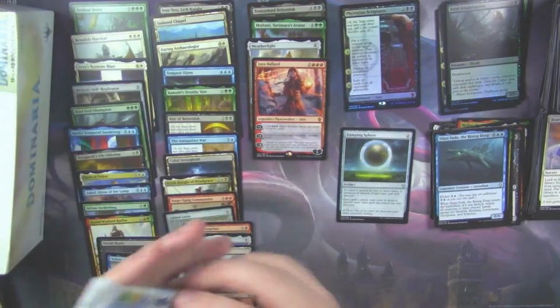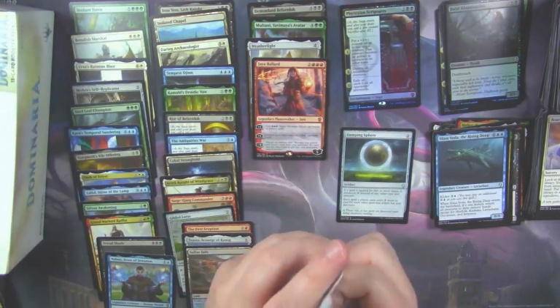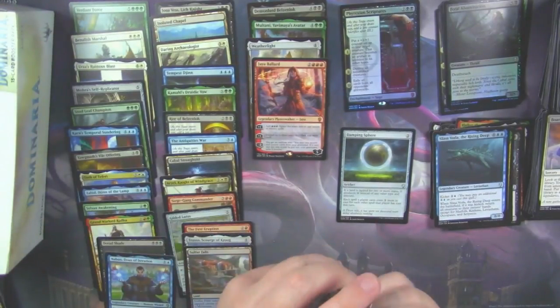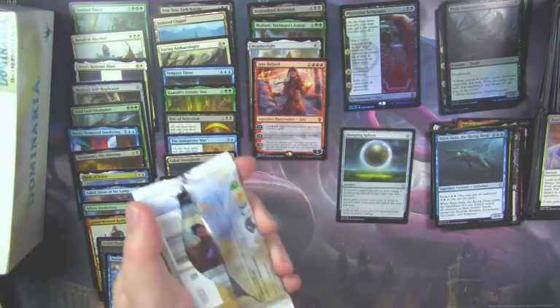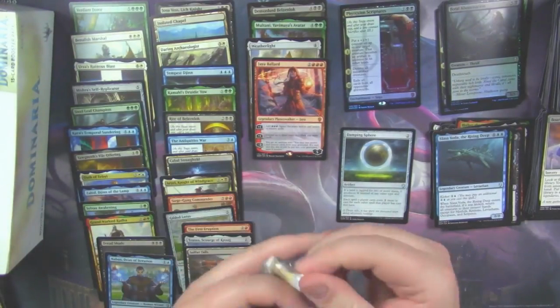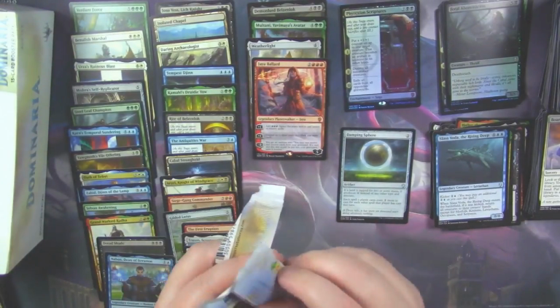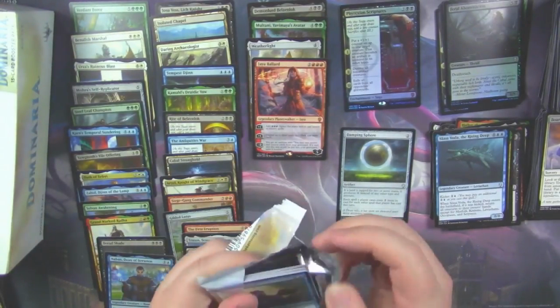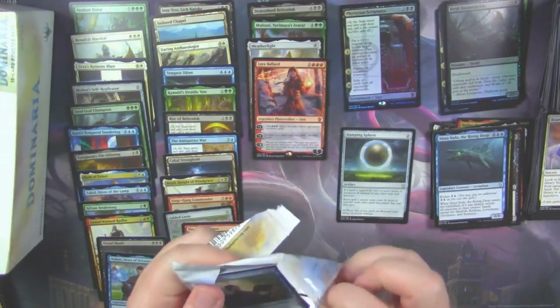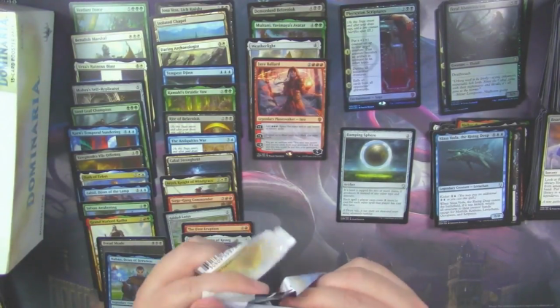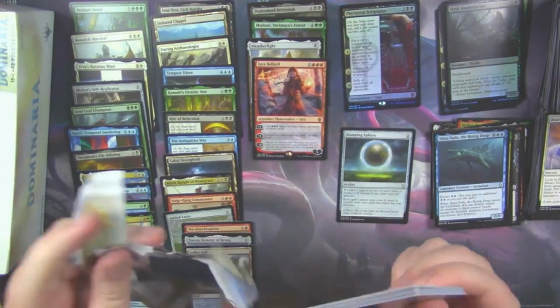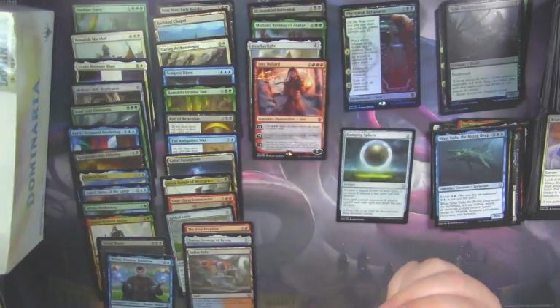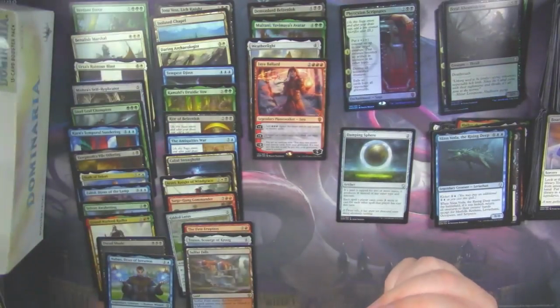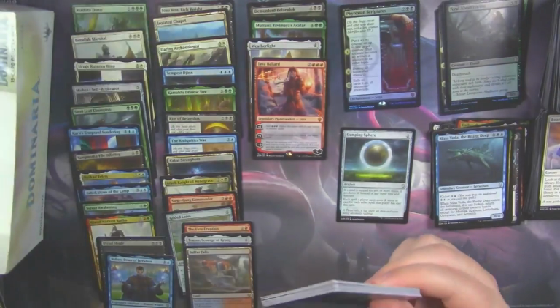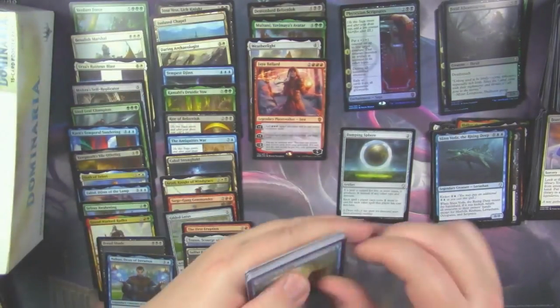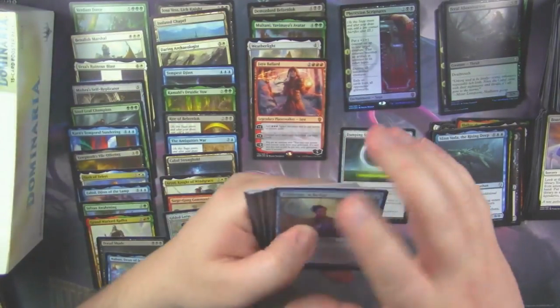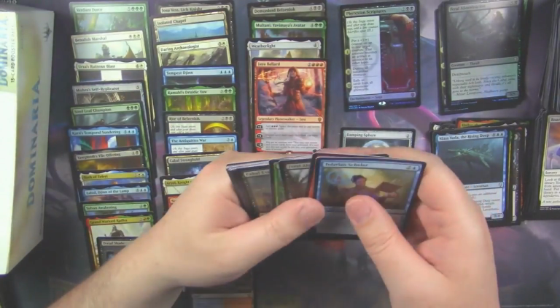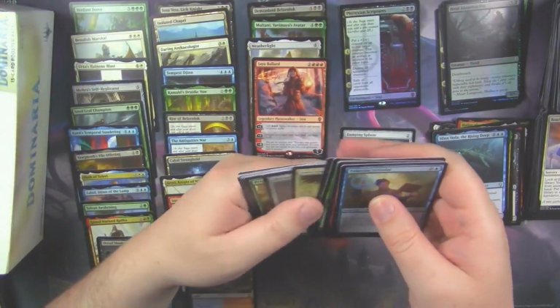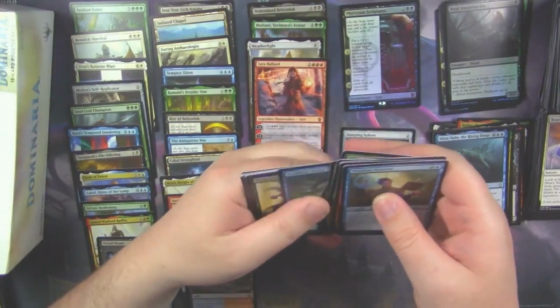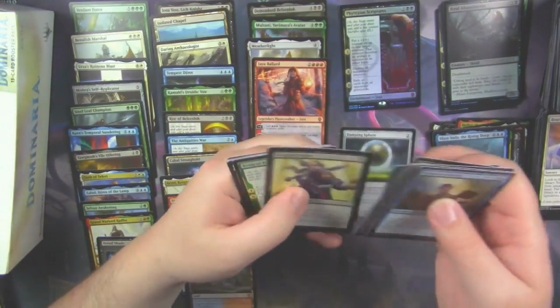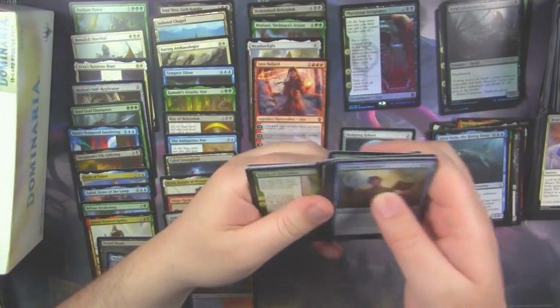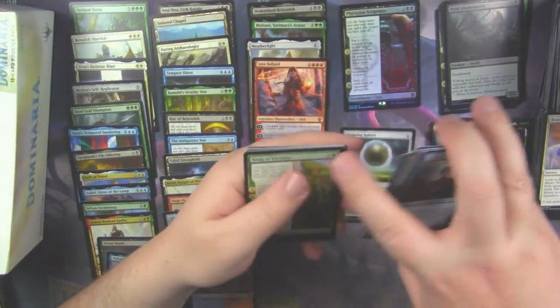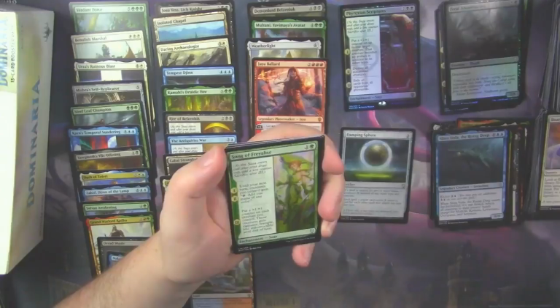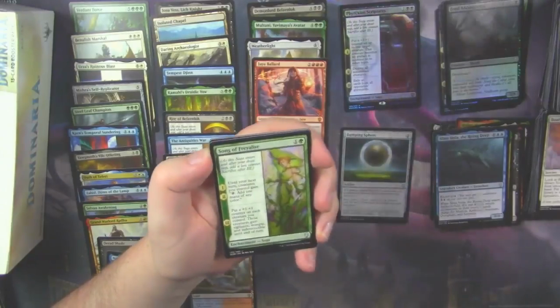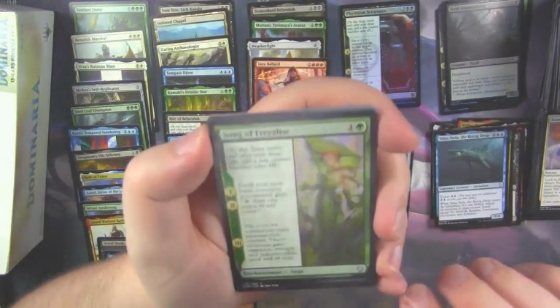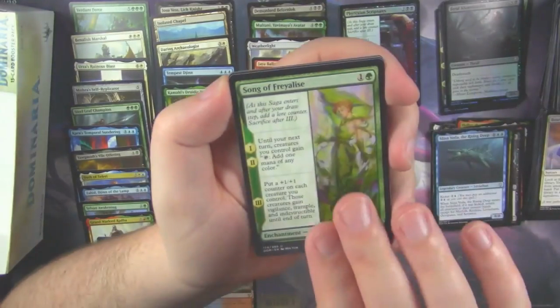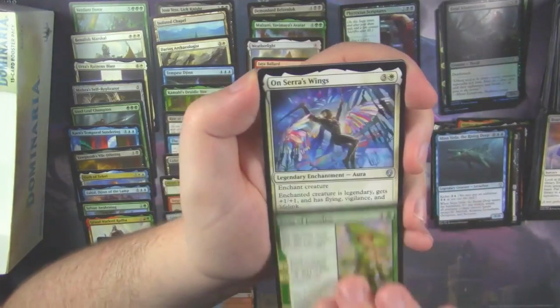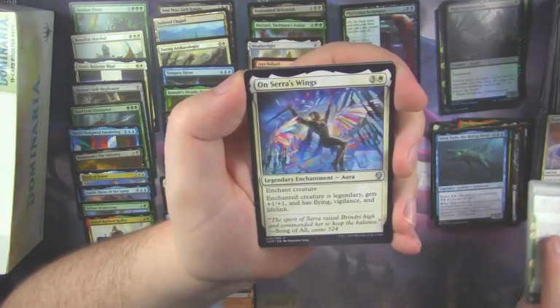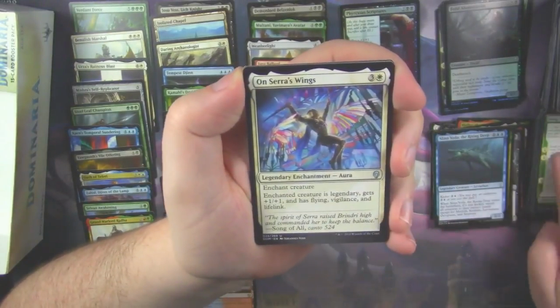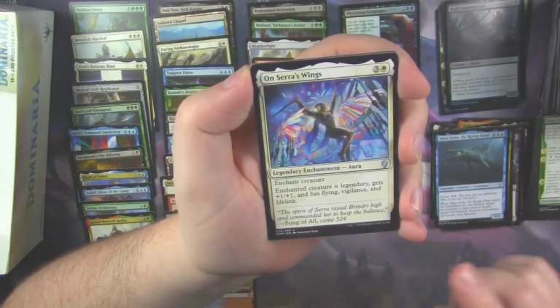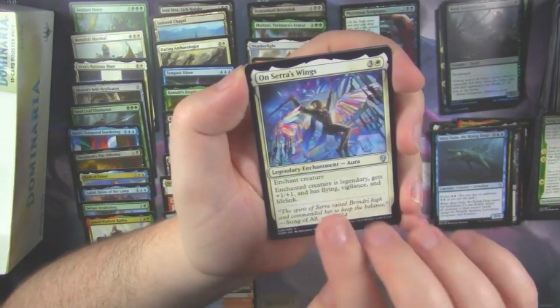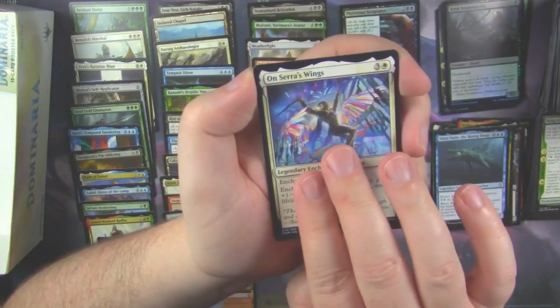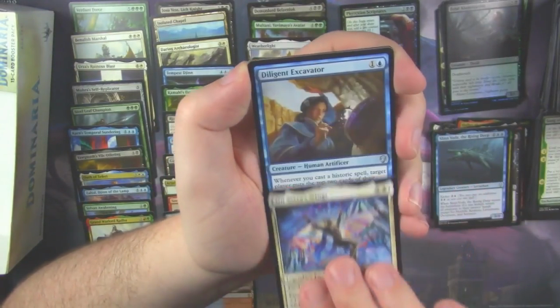We're down to five packs, and we're sitting at four Mythics — that's about average. But we did hit a Foil Mythic in this box, so we'll see what else we can find. Song of Frailties. On Serra's Wings — very good uncommon. Diligent Excavator.